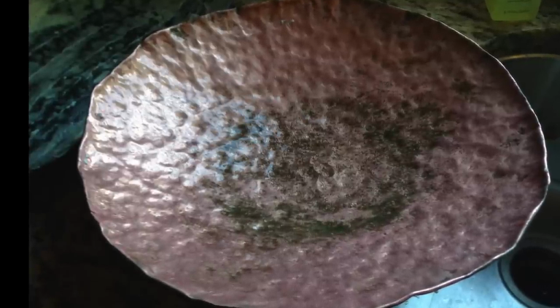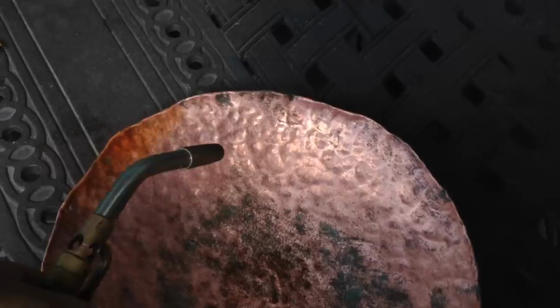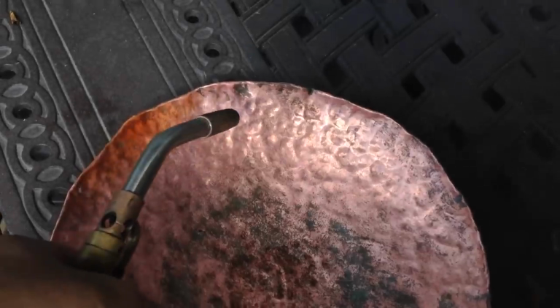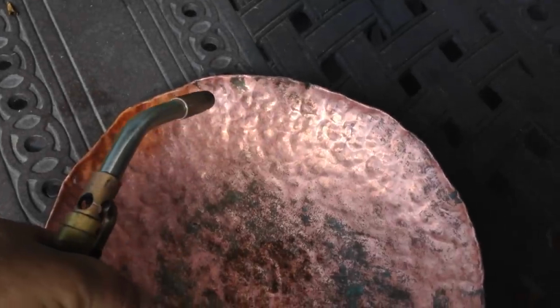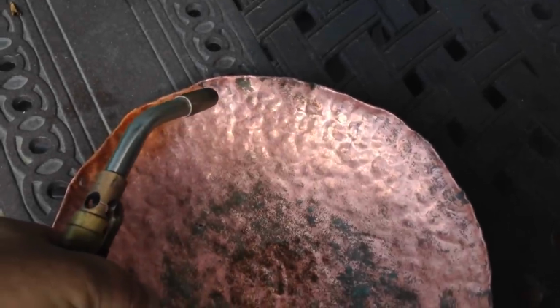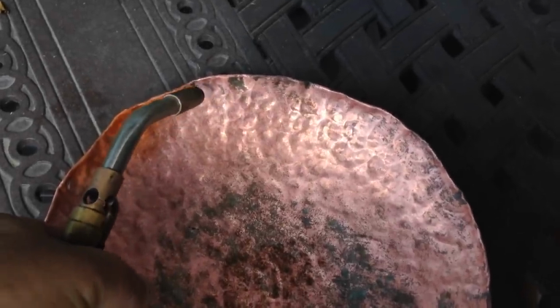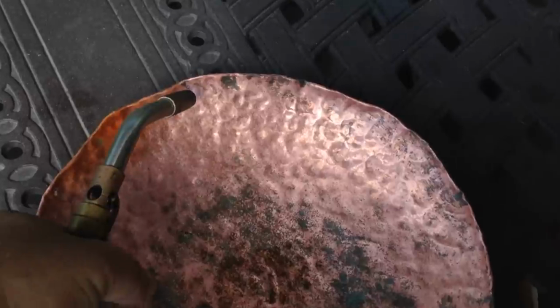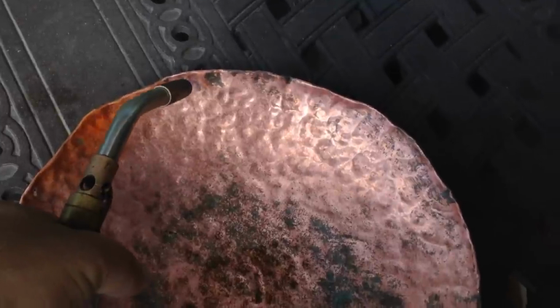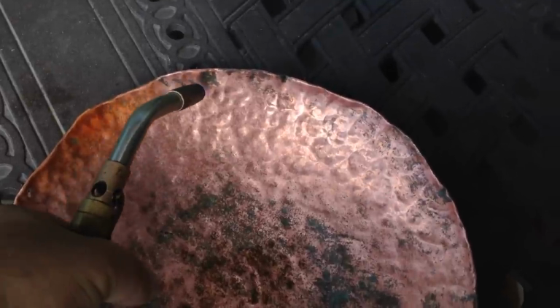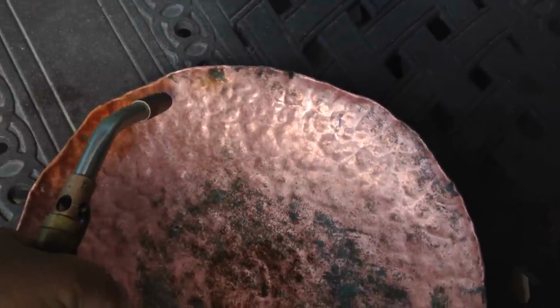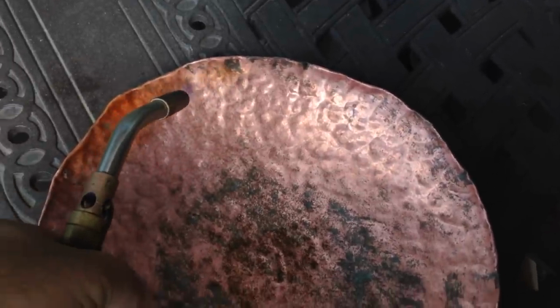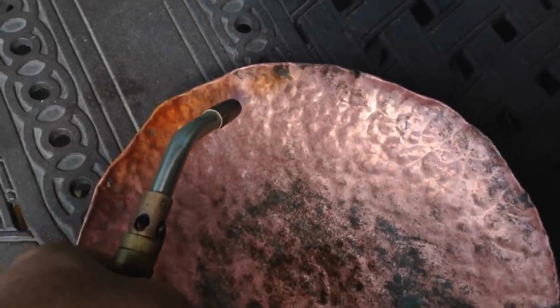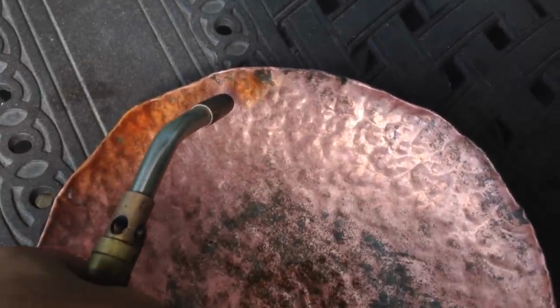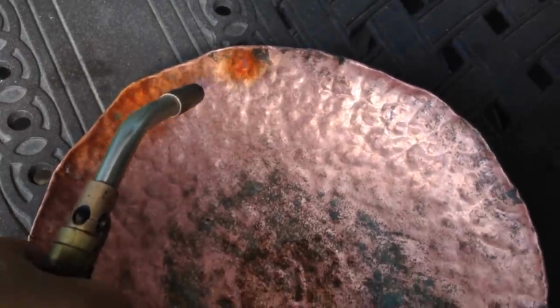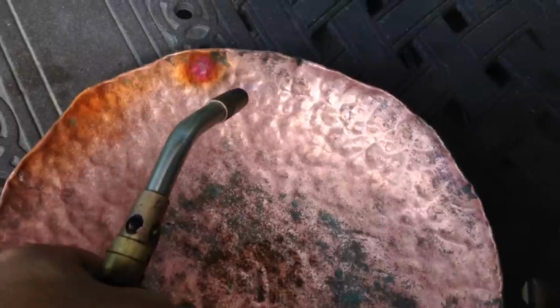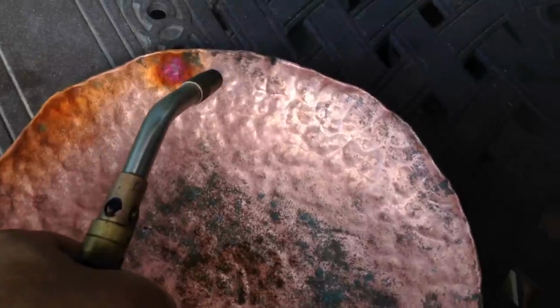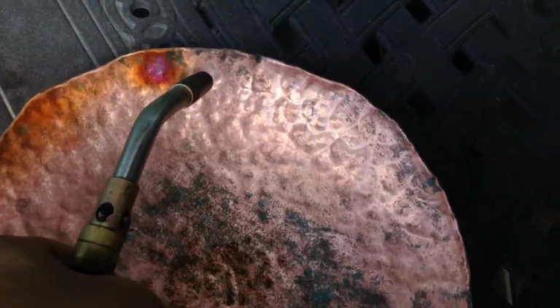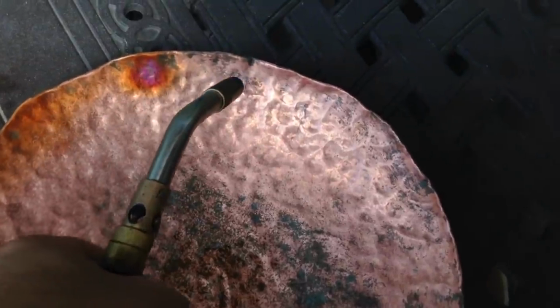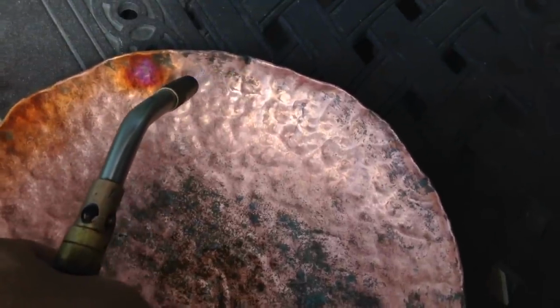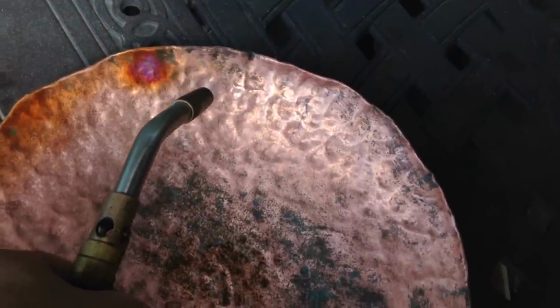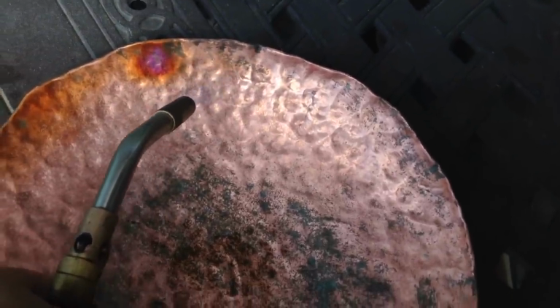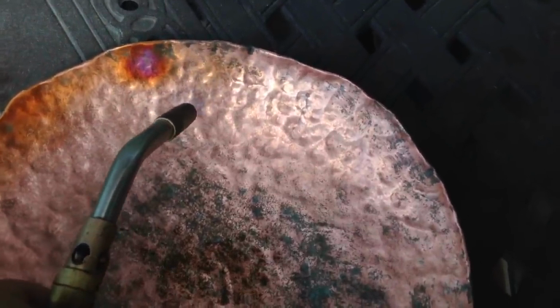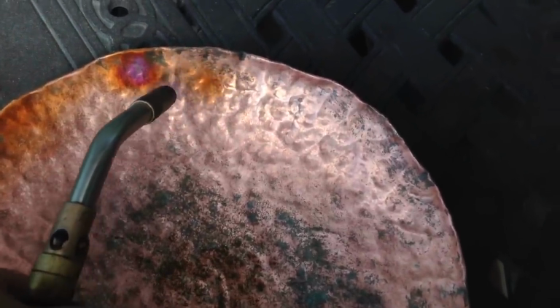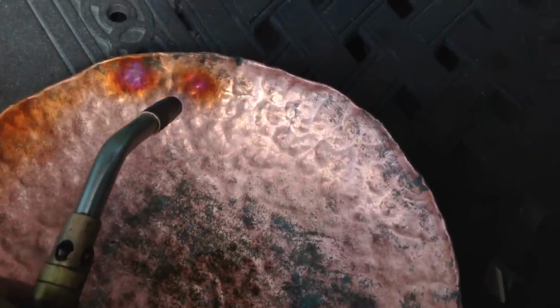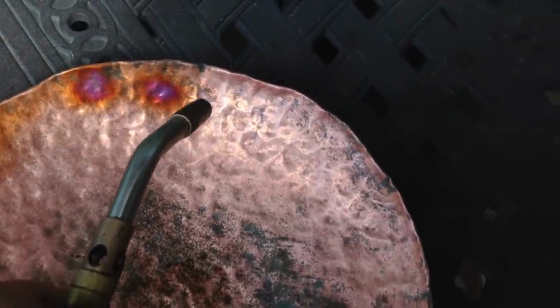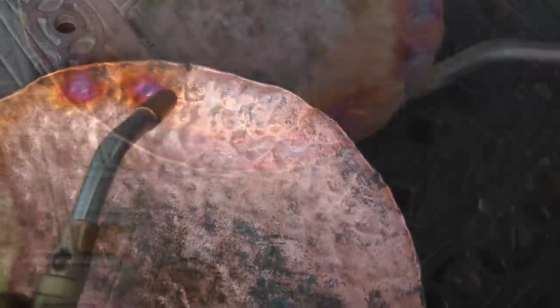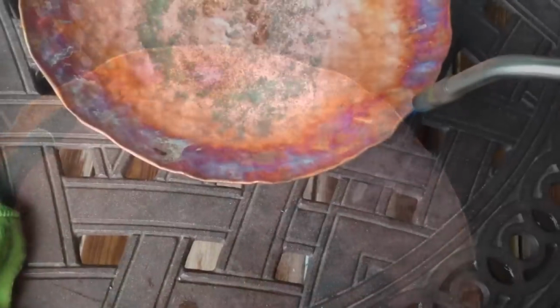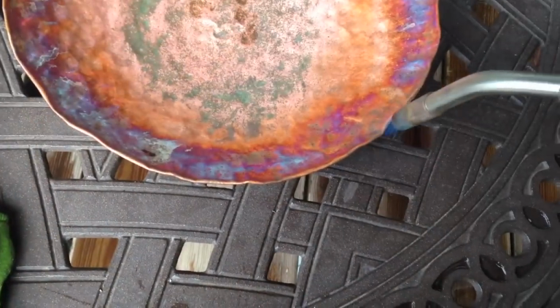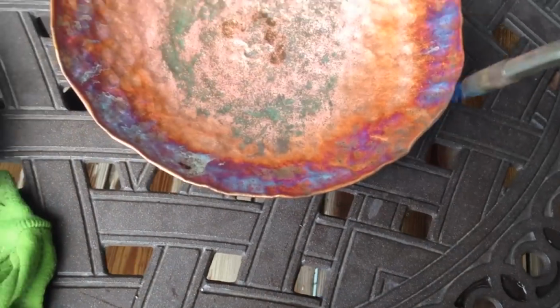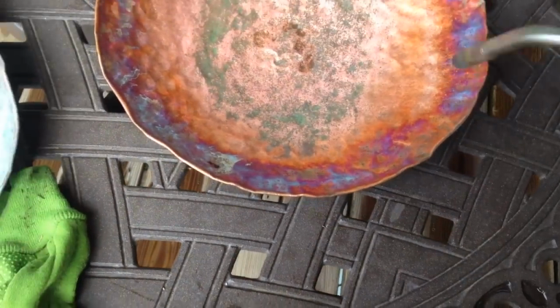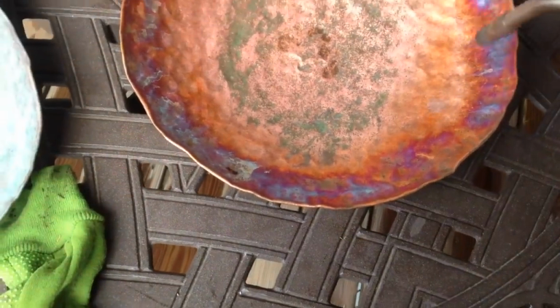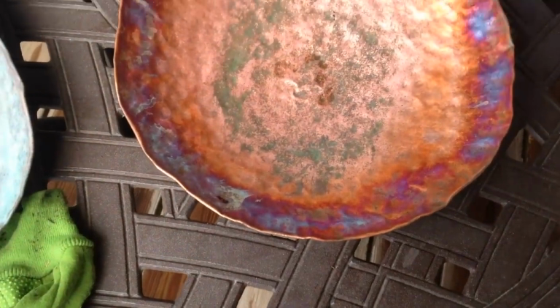Then all you're going to do is grab your torch — either propane or map gas — and apply different amounts of heat in different areas to get different colors. You can see here it goes from orange to purple, and I'm going to do that all the way around the edges and some in the middle.